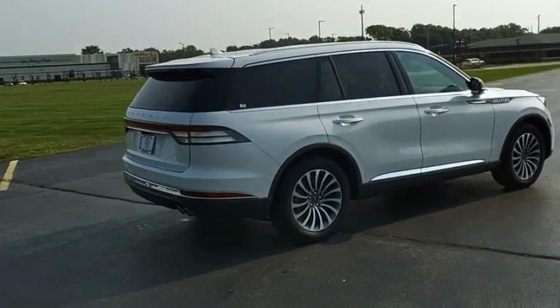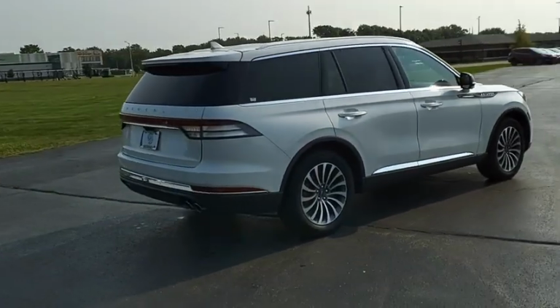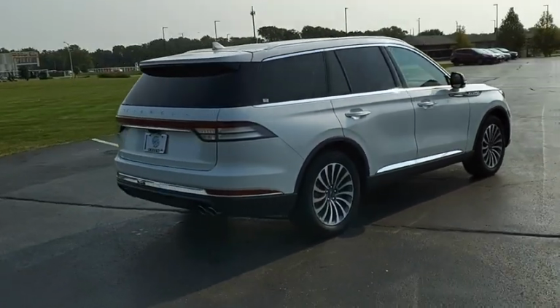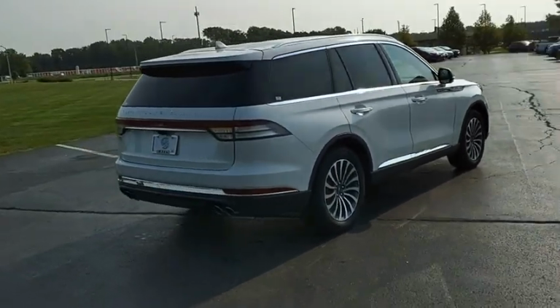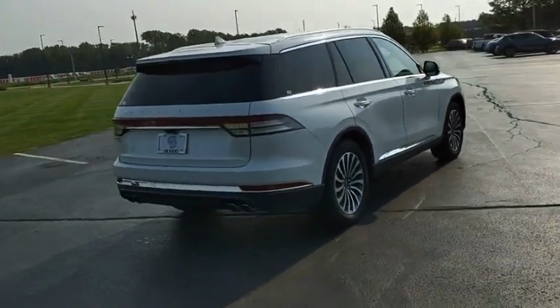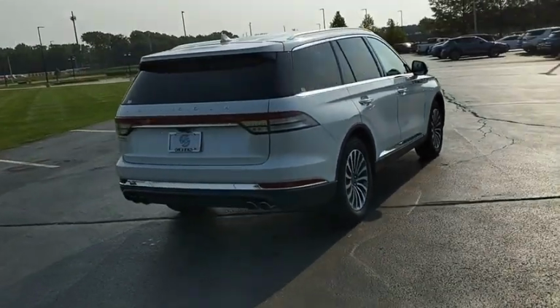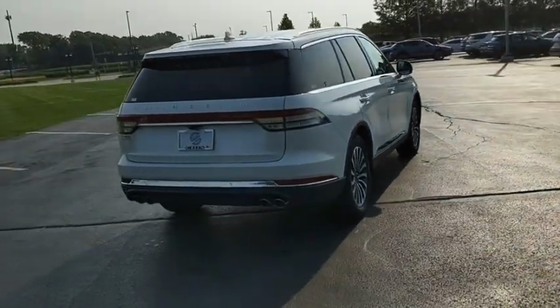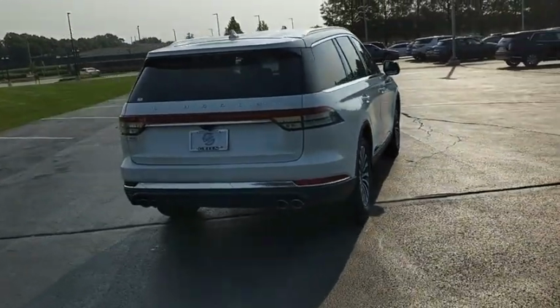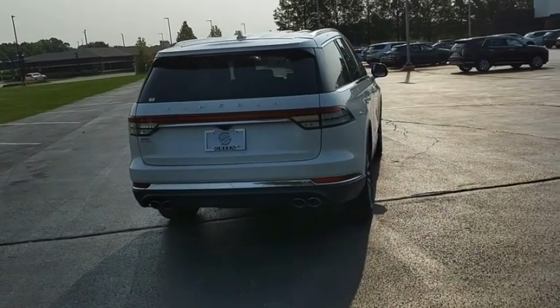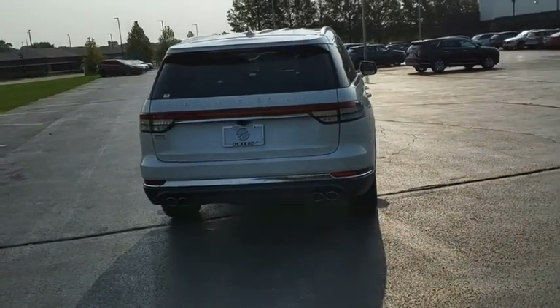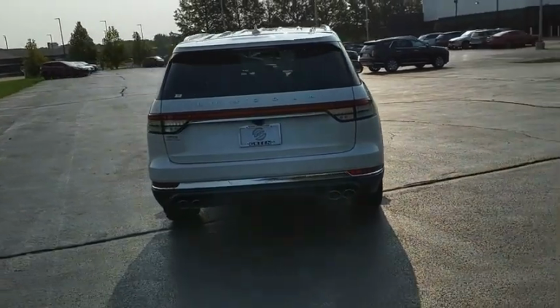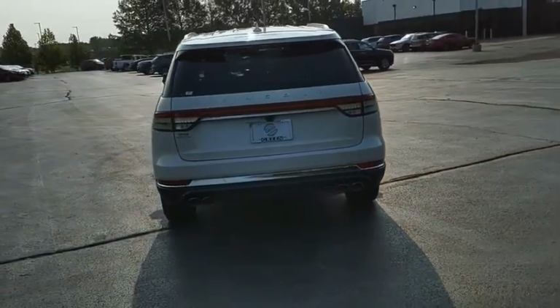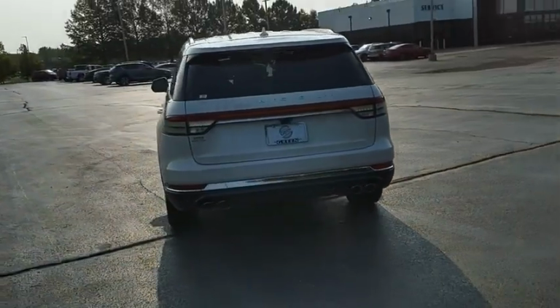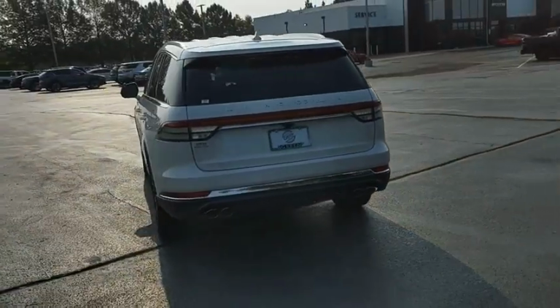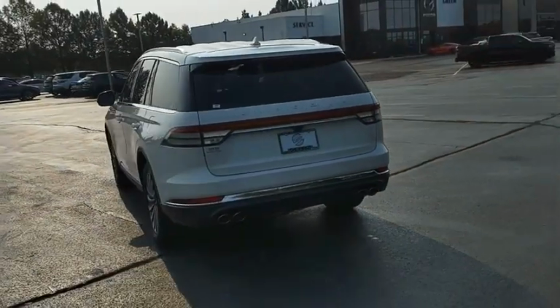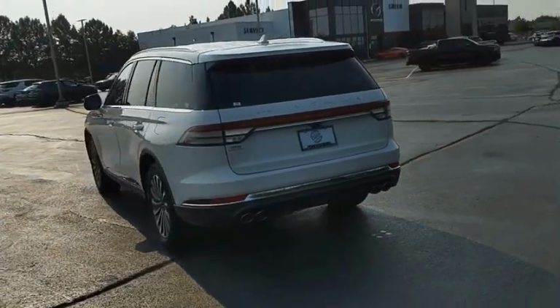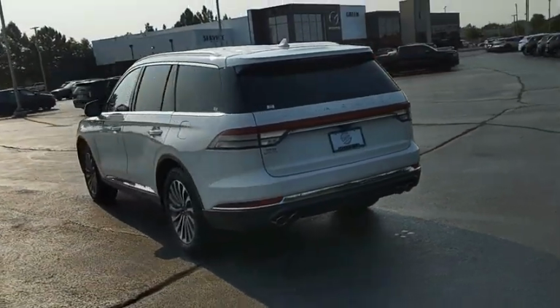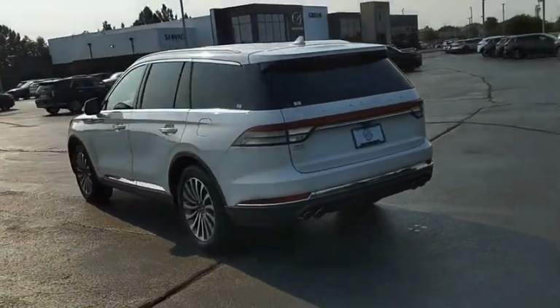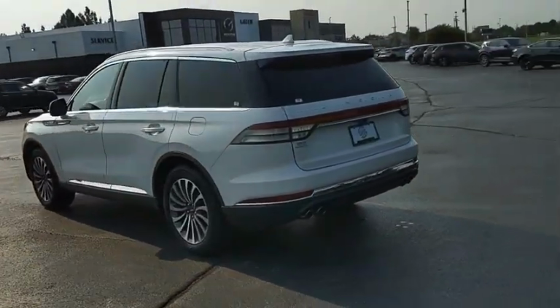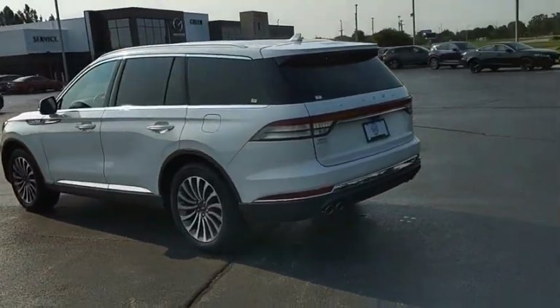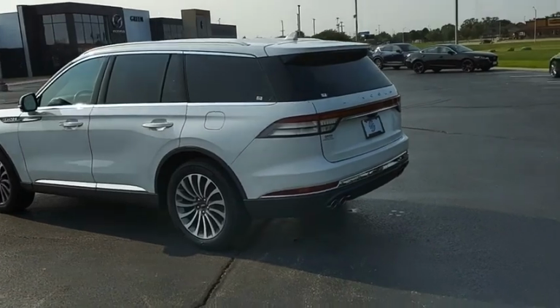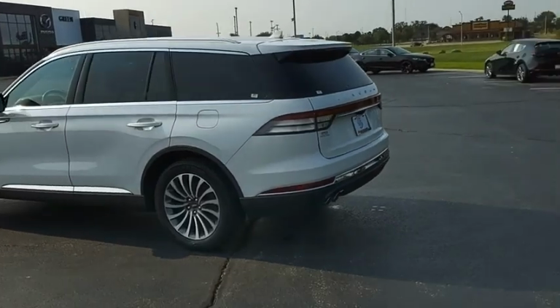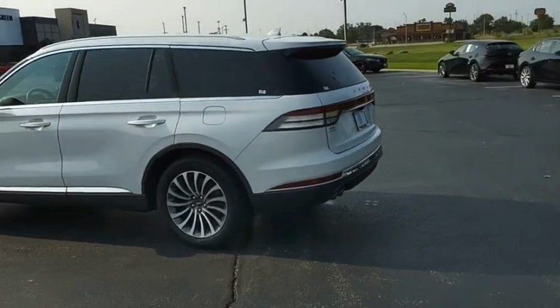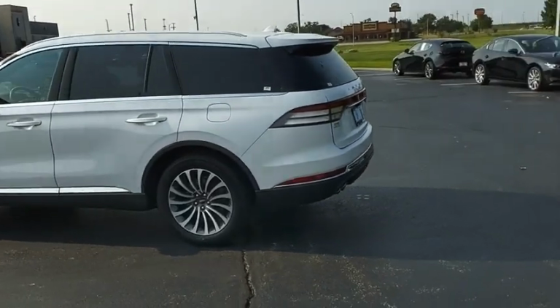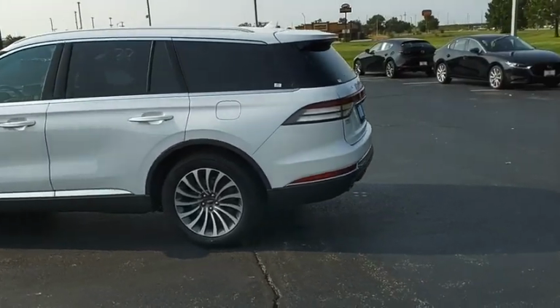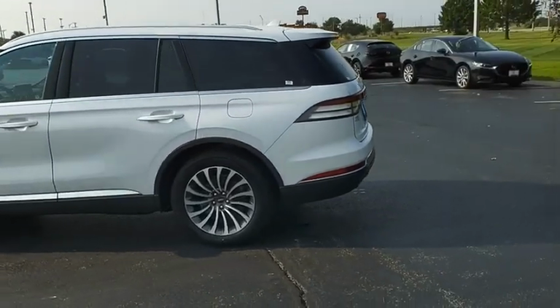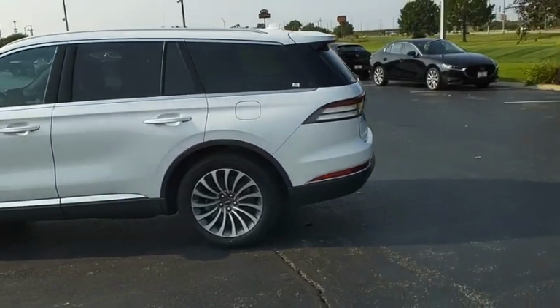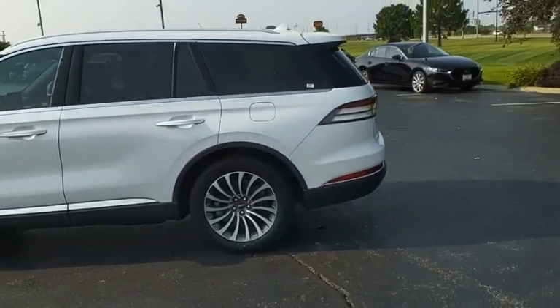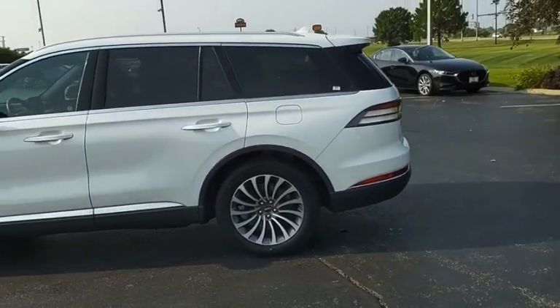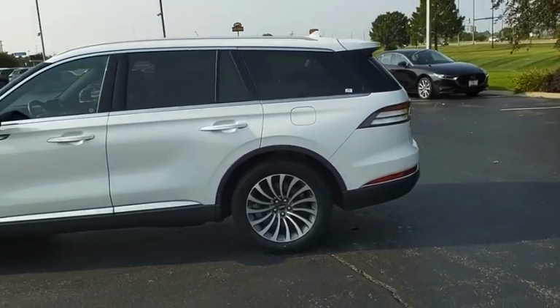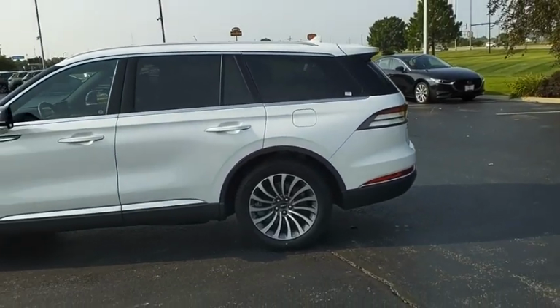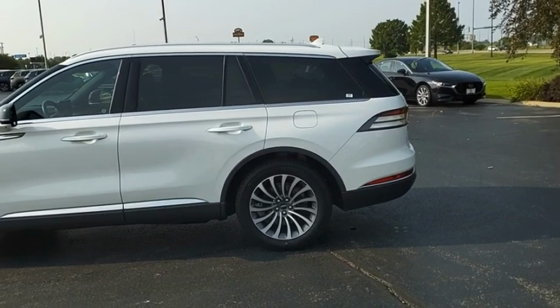Properly equipped, the Aviator can tow up to 7,300 pounds, significantly more than most imported SUVs in its size class. Take this vehicle for a spin and see why so many shoppers are now proud owners.